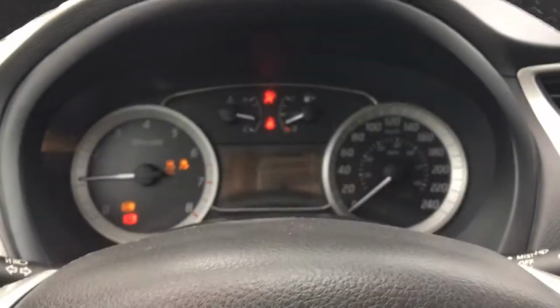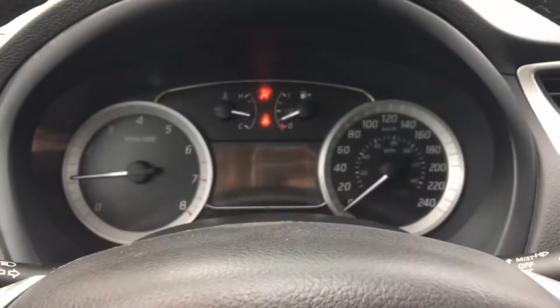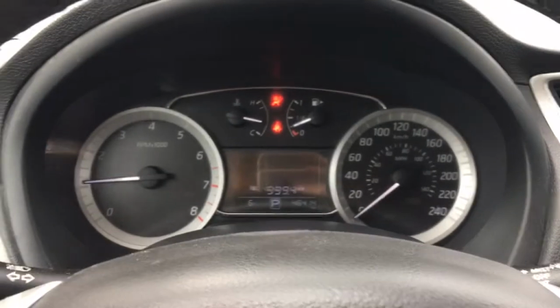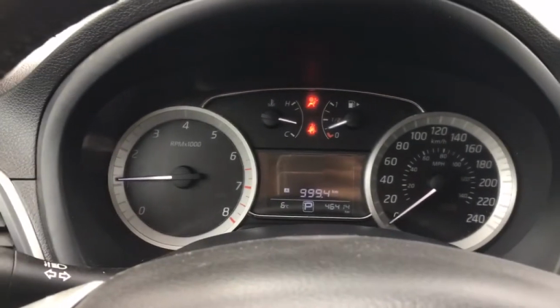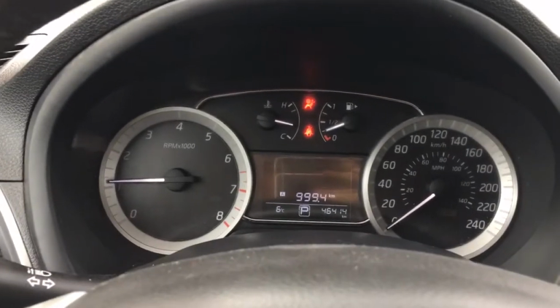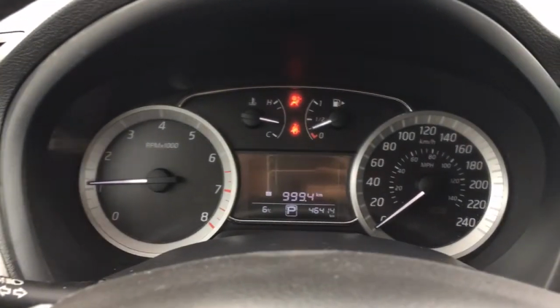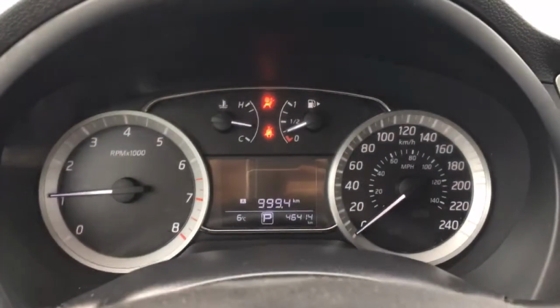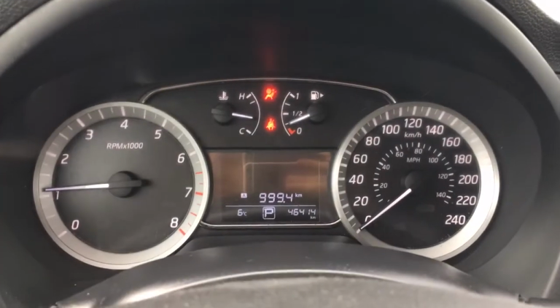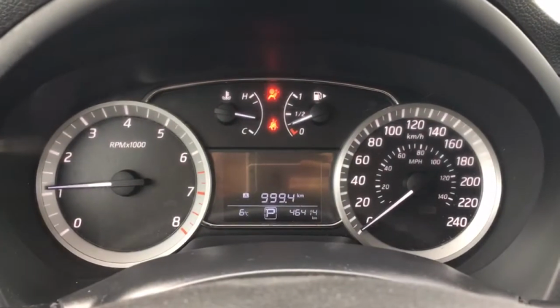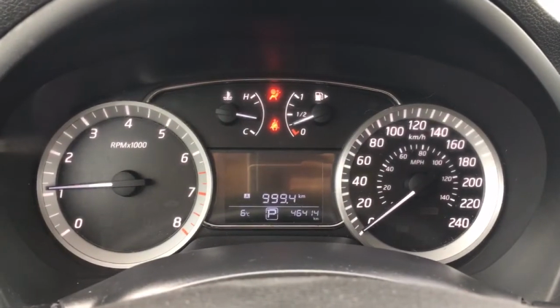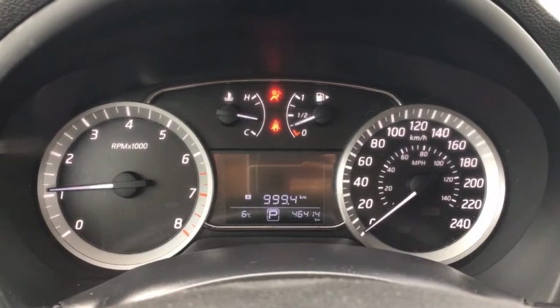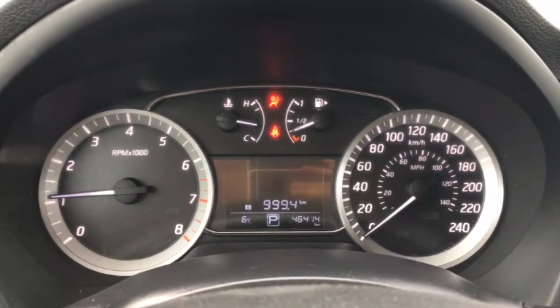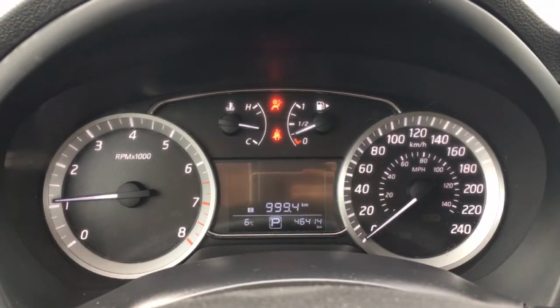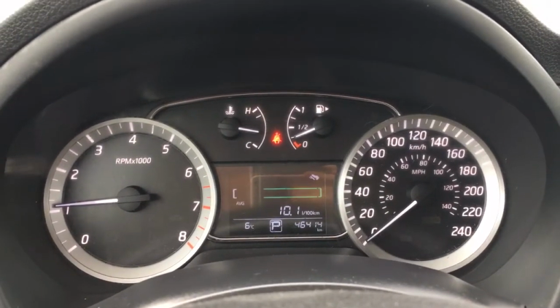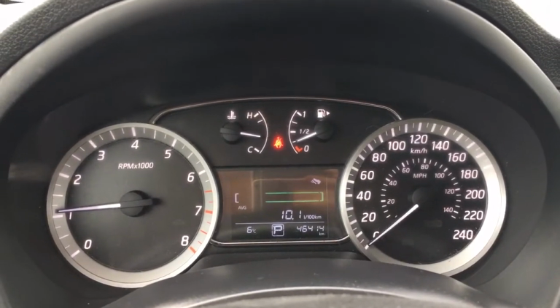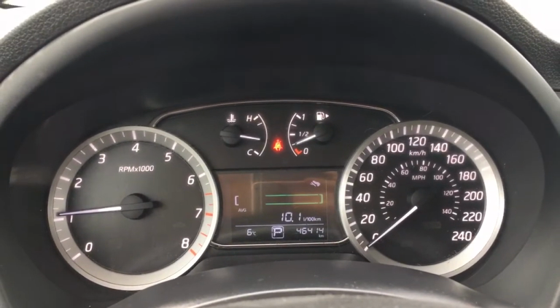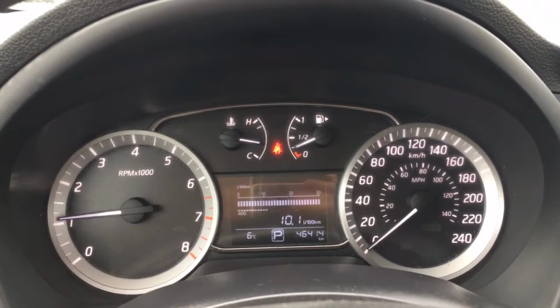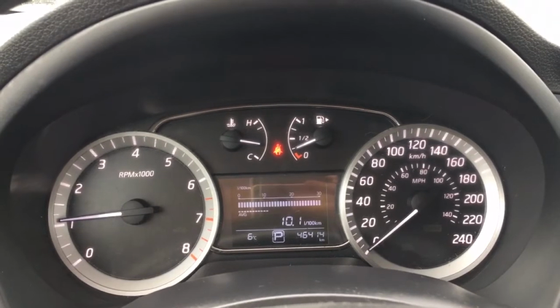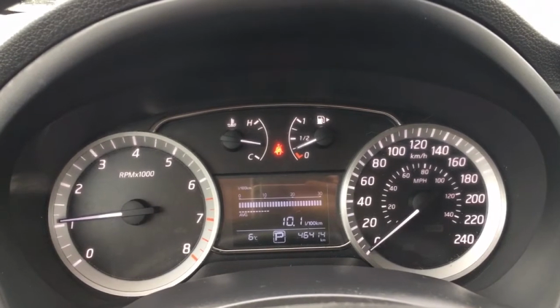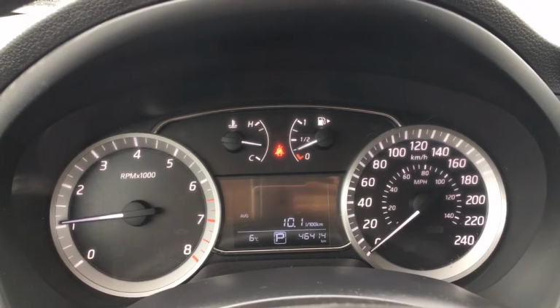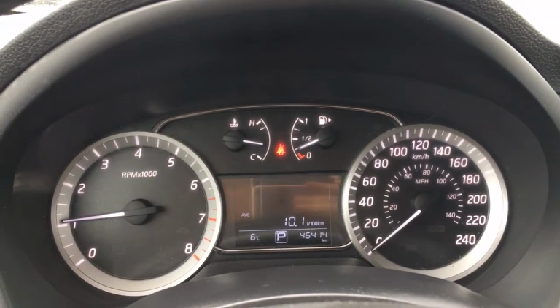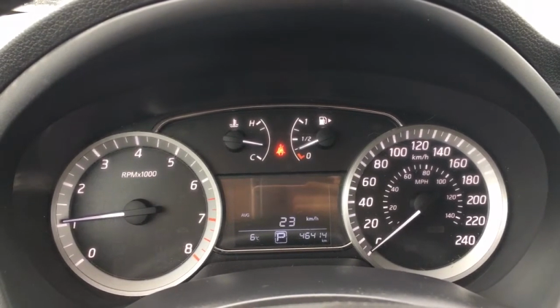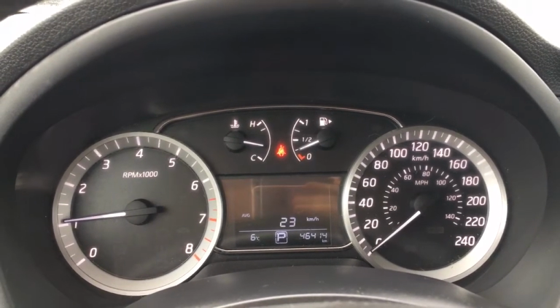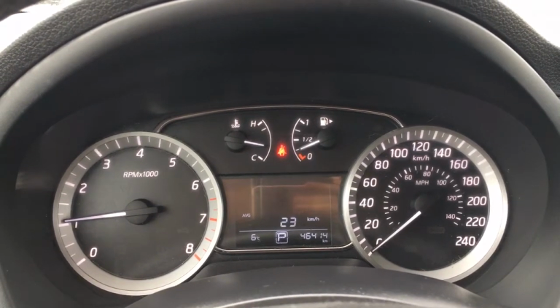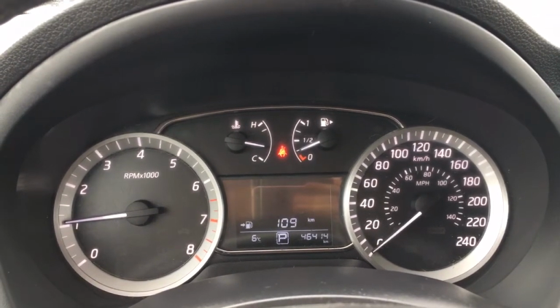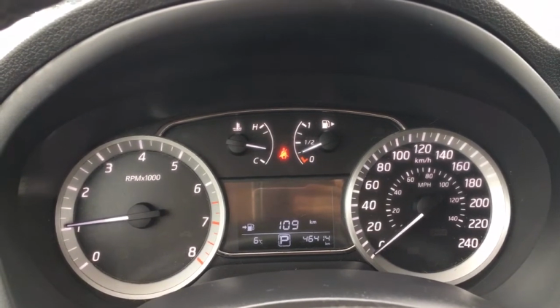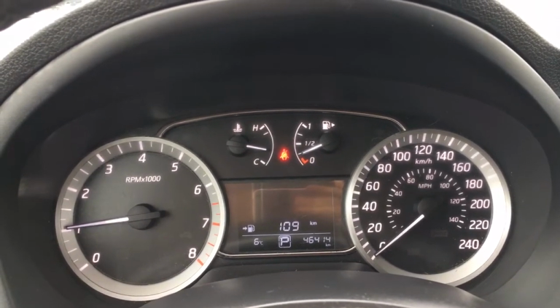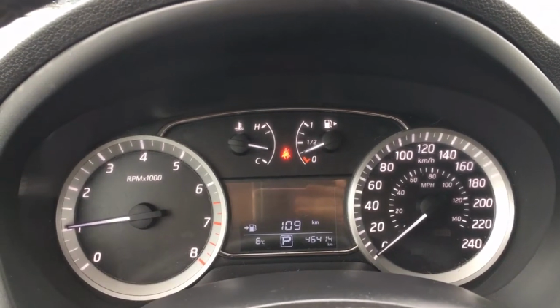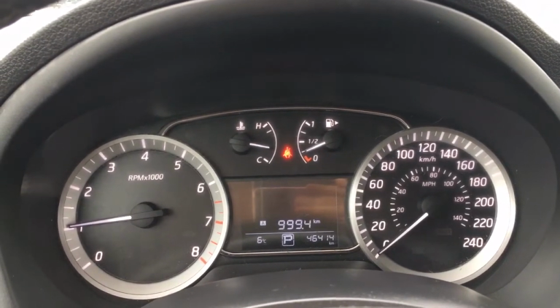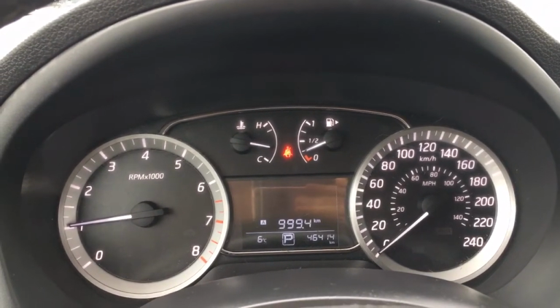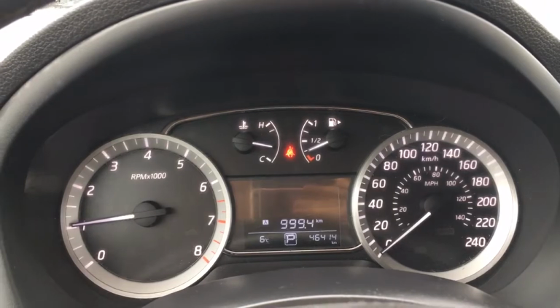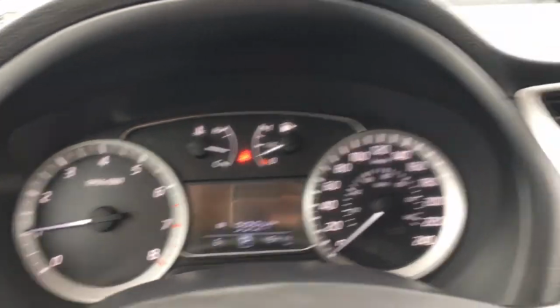Up above on the dash is where you'll see any important messages. You have trip A, trip B, average fuel consumption, how many kilometers till empty, and back to trip A.